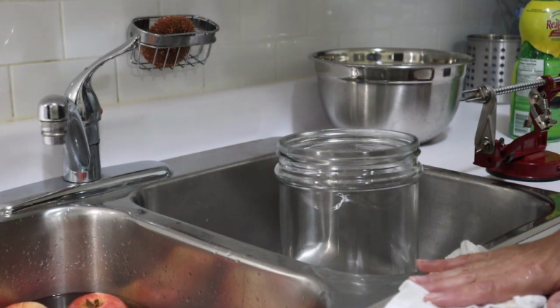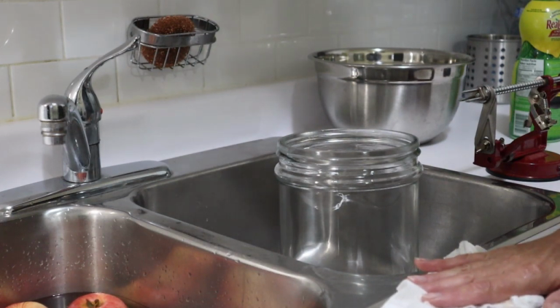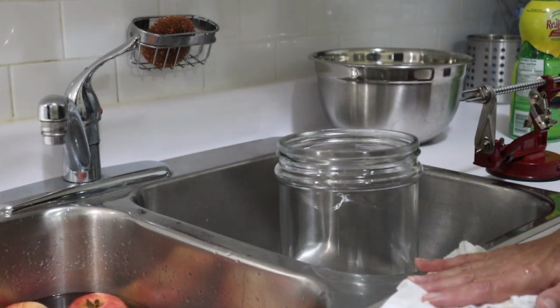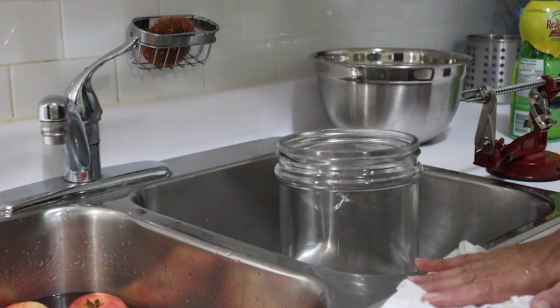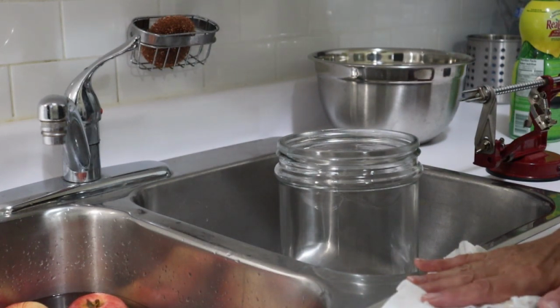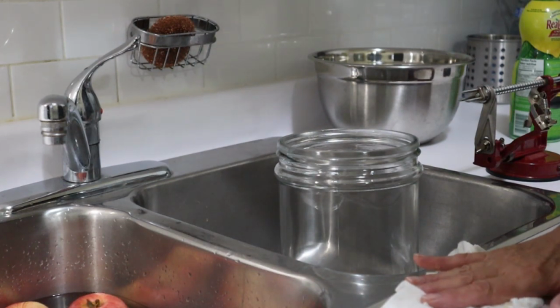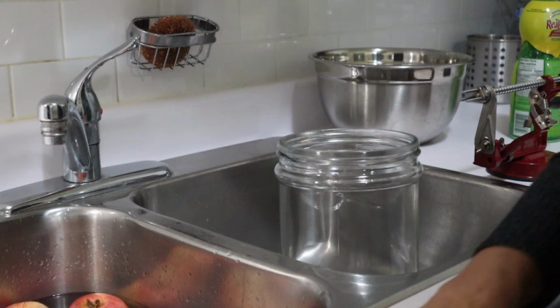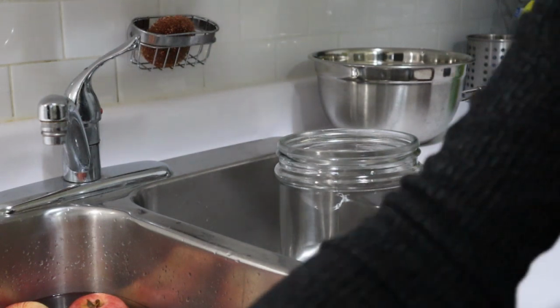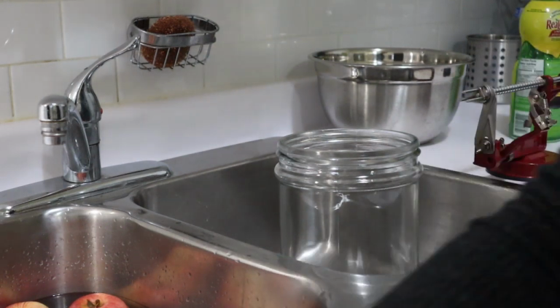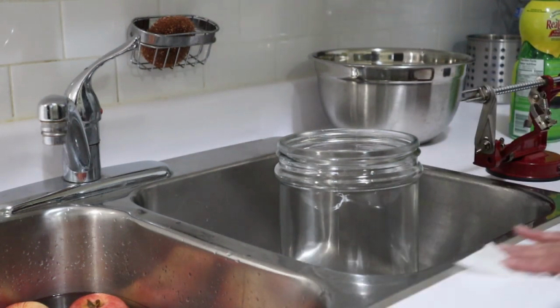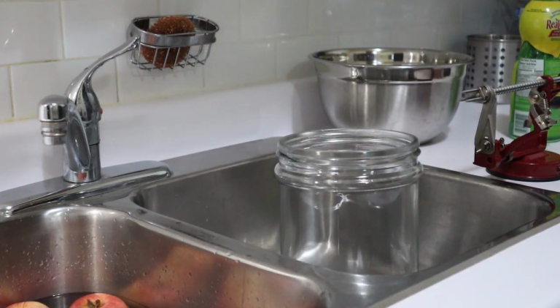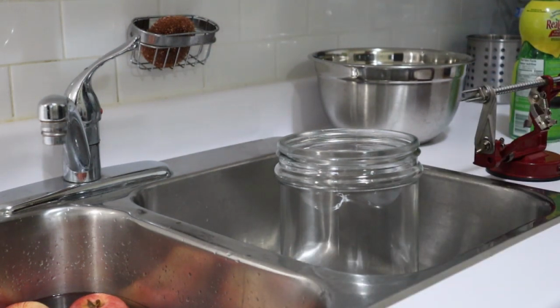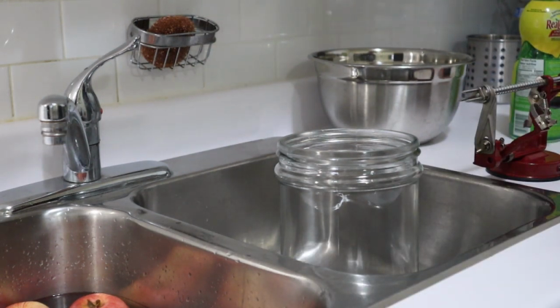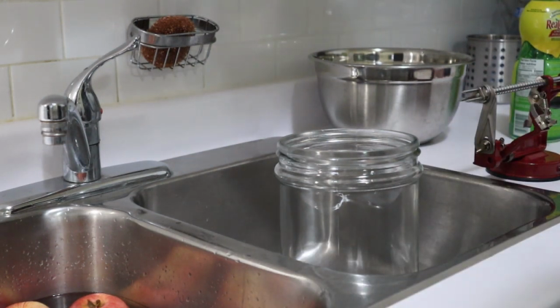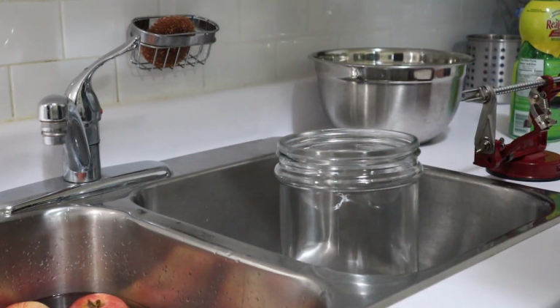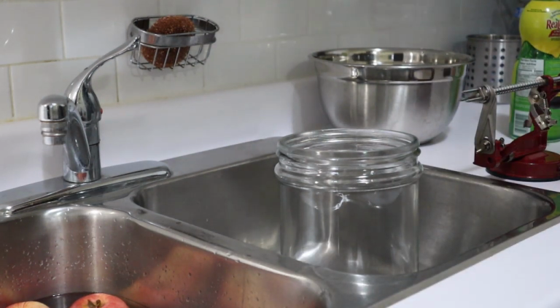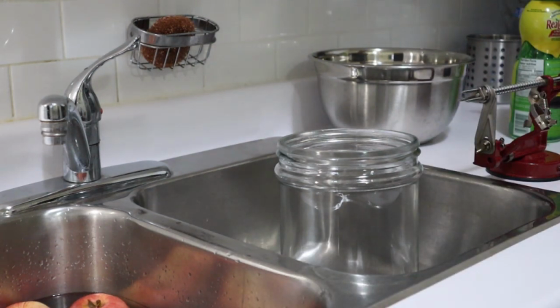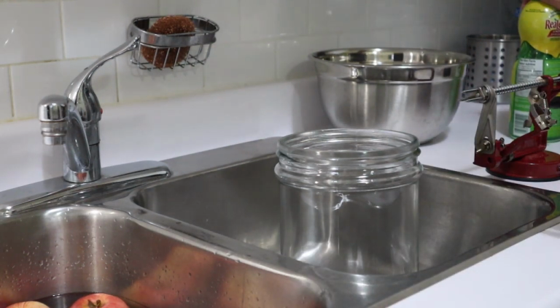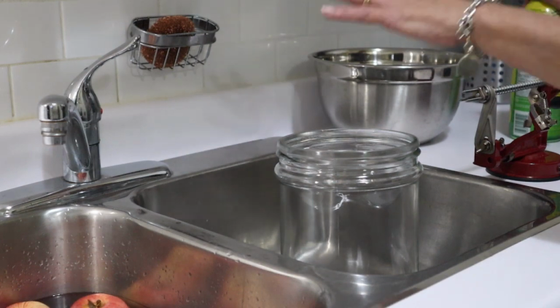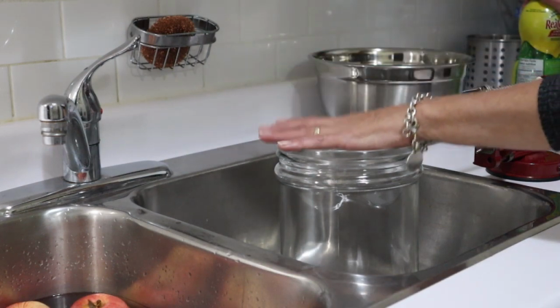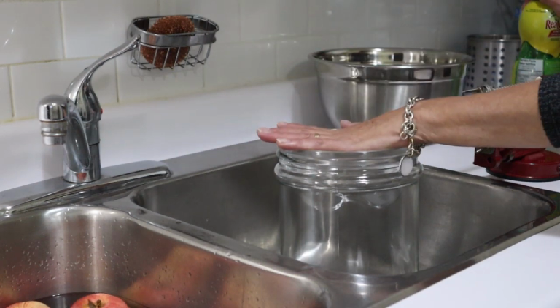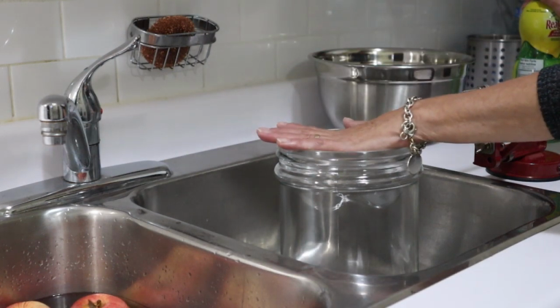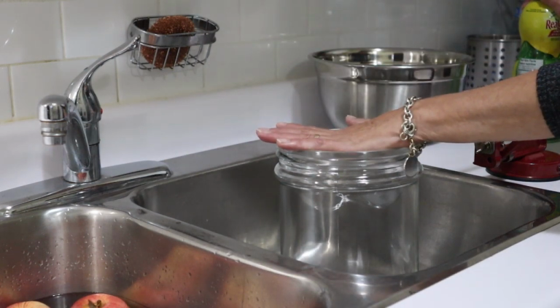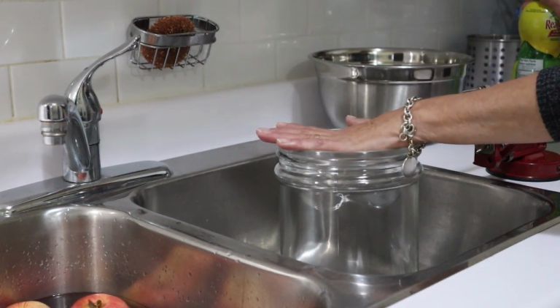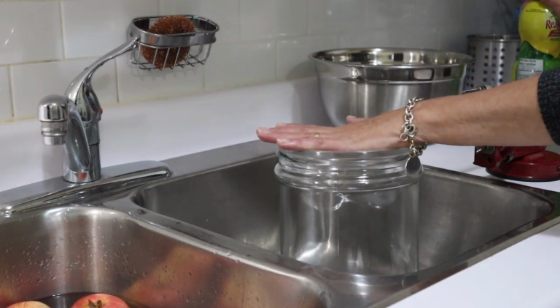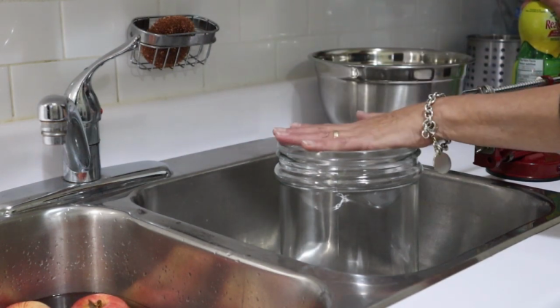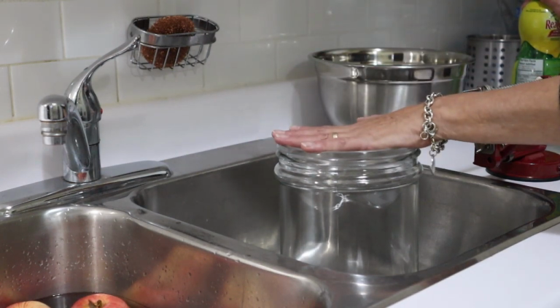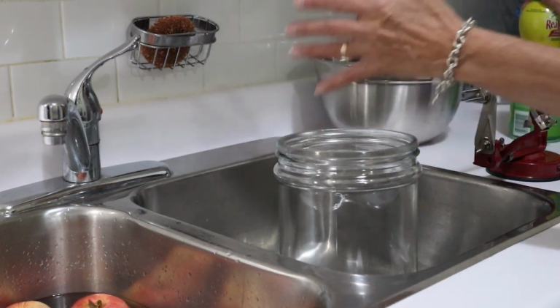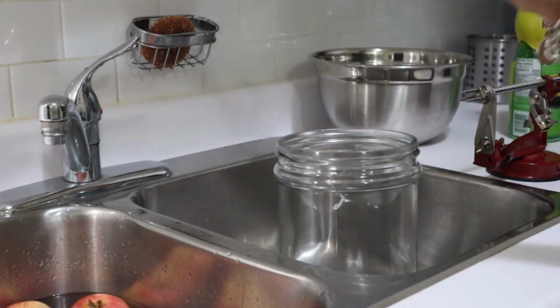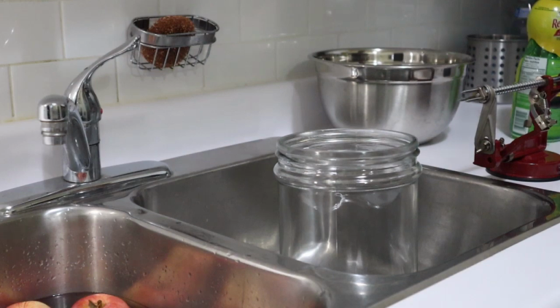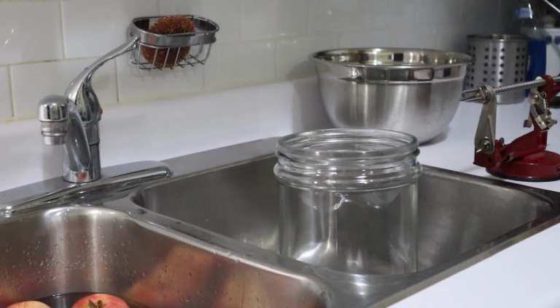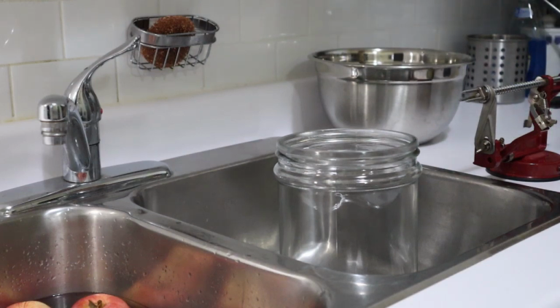Unfortunately, I eat these things like candy, so I'll just have to be cautious or make a huge bunch. I'm also going to make the apple scrap vinegar while I'm at it. Why not? Two birds with one stone.